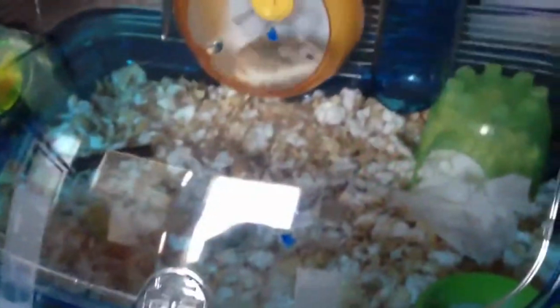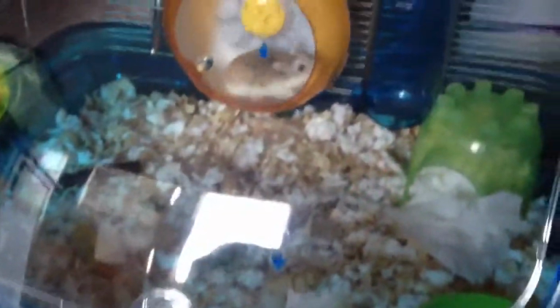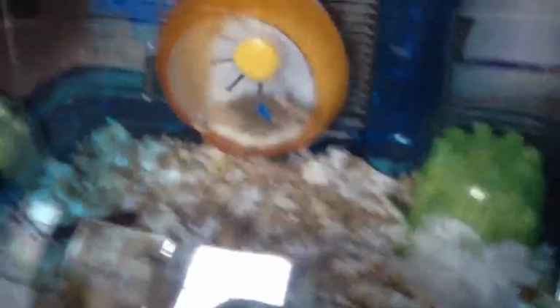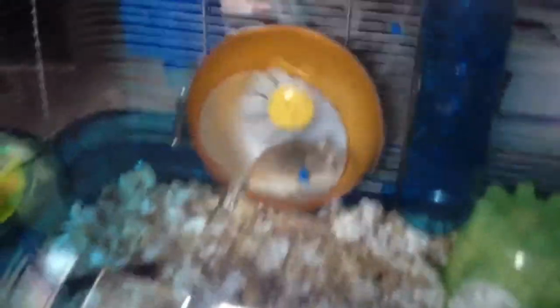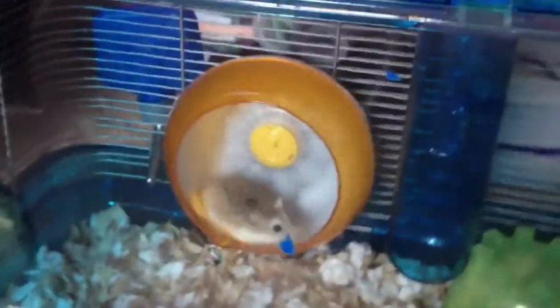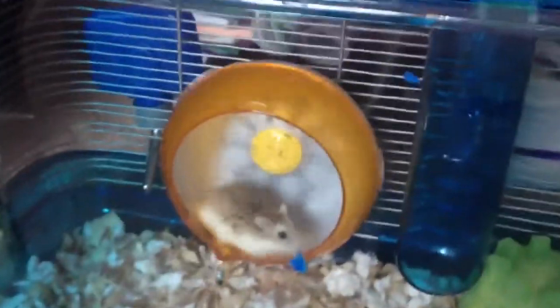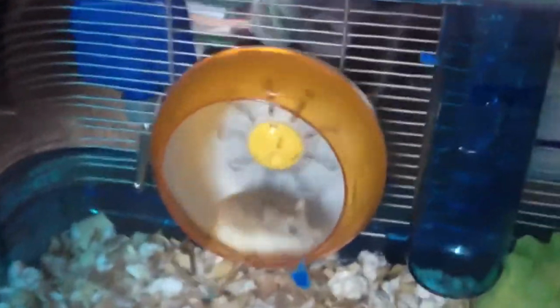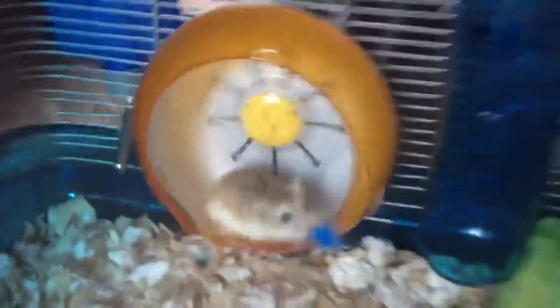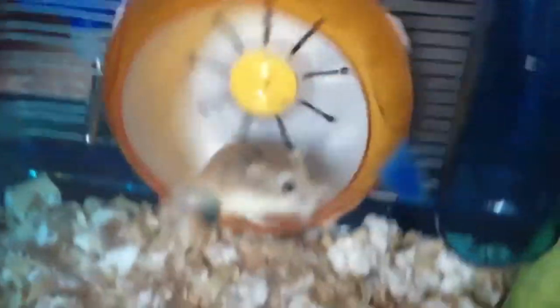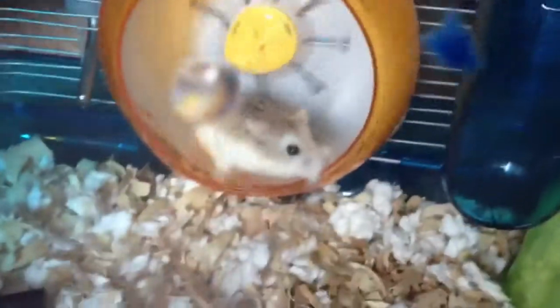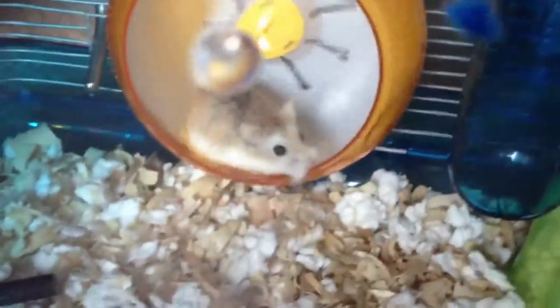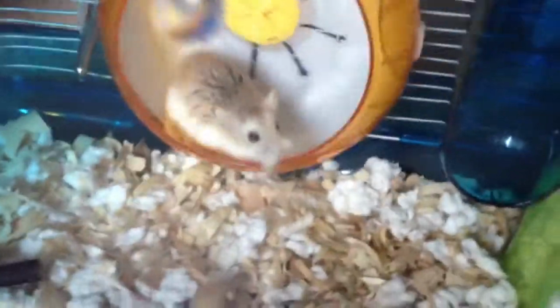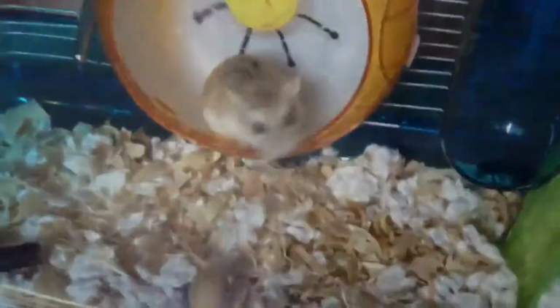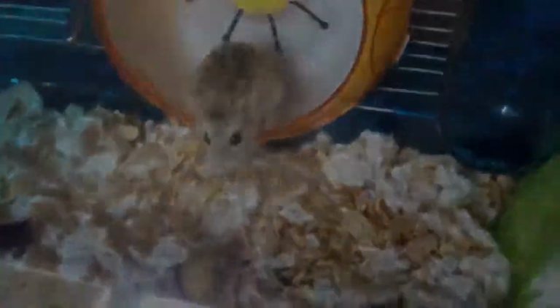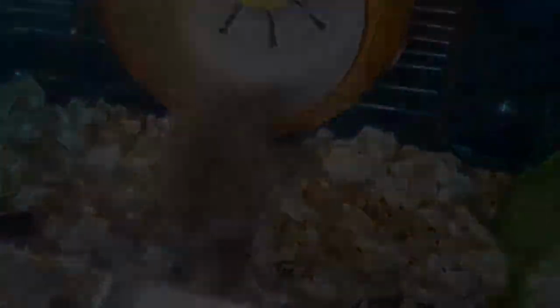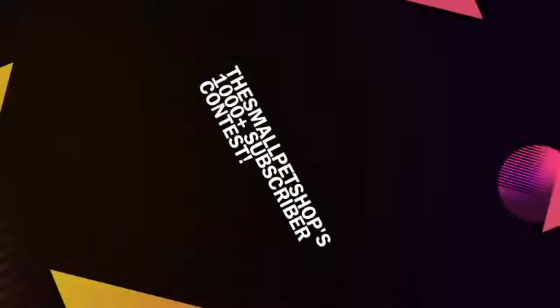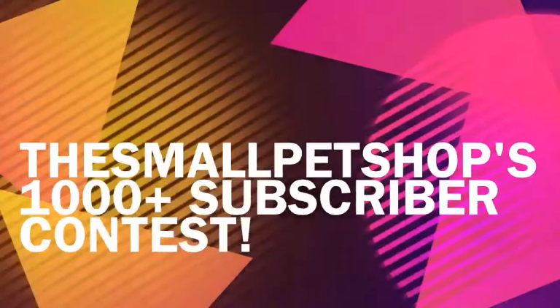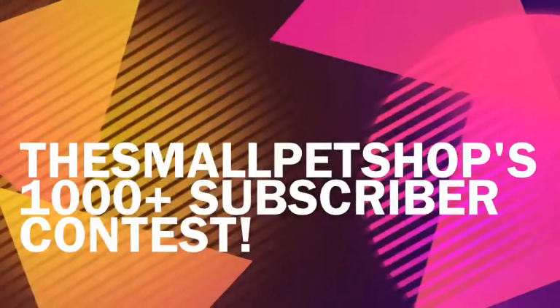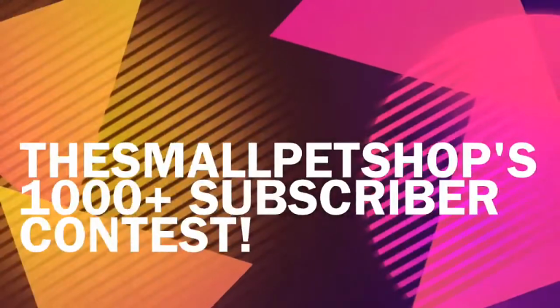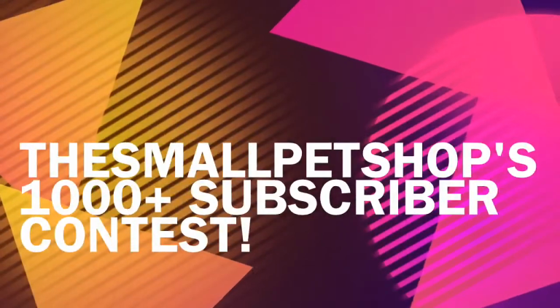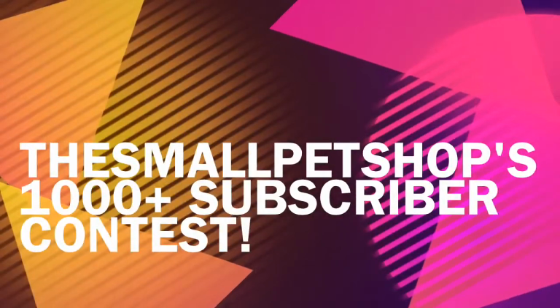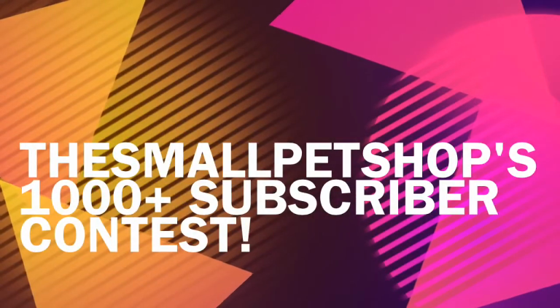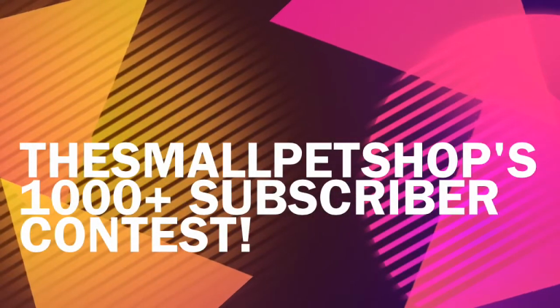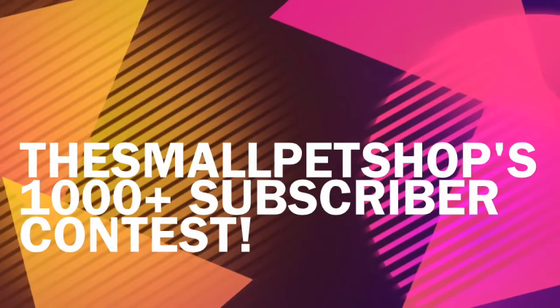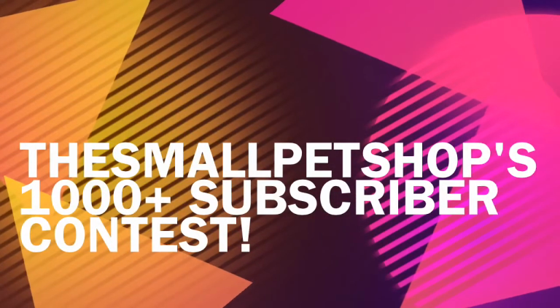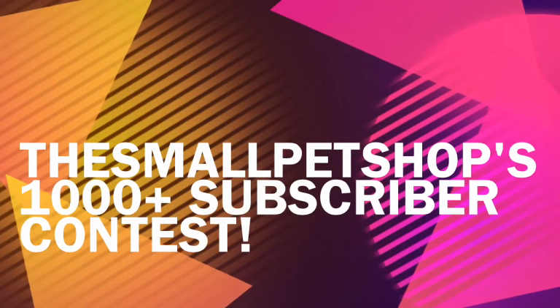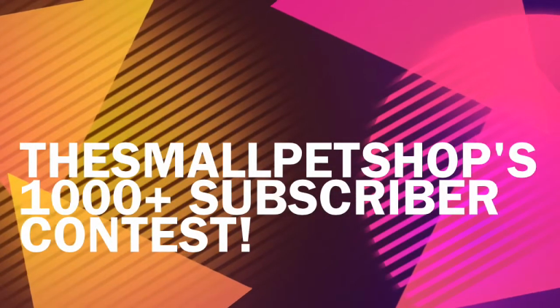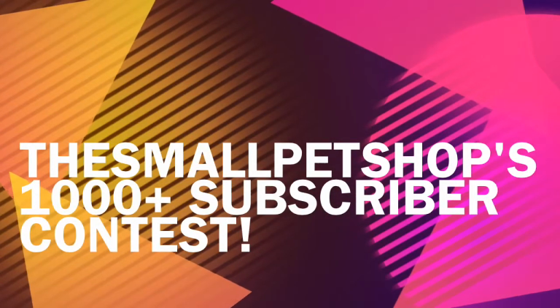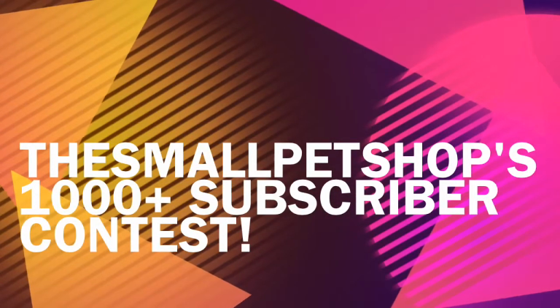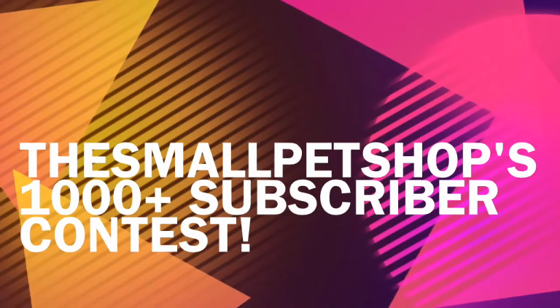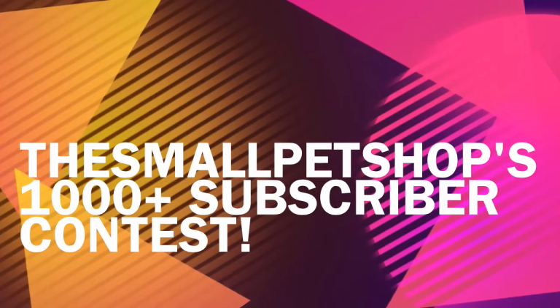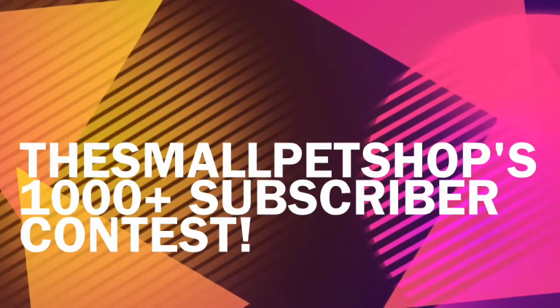Hey guys, today I'm doing a contest entry — The Small Pet Shop's 1000 Plus Subscribers Contest.